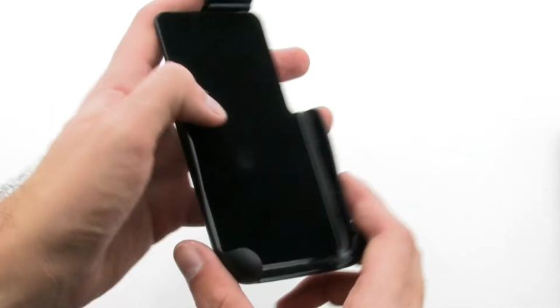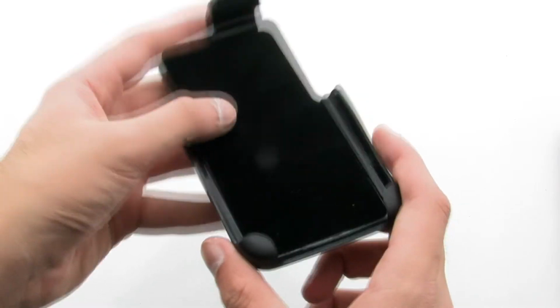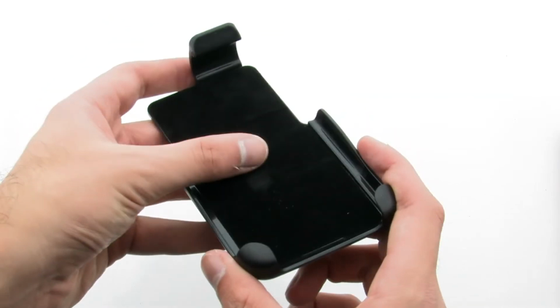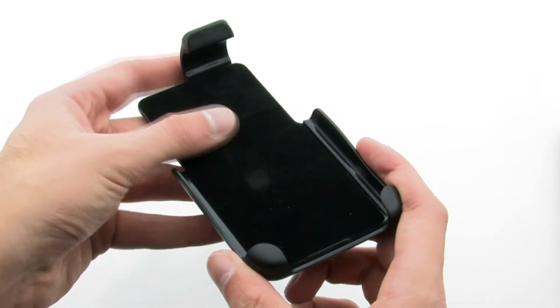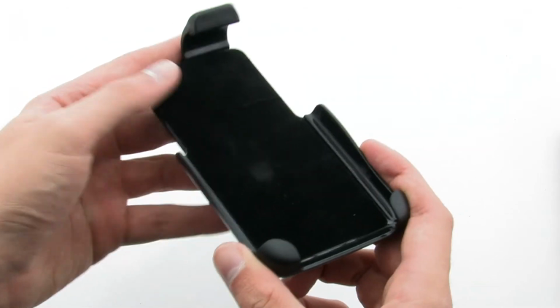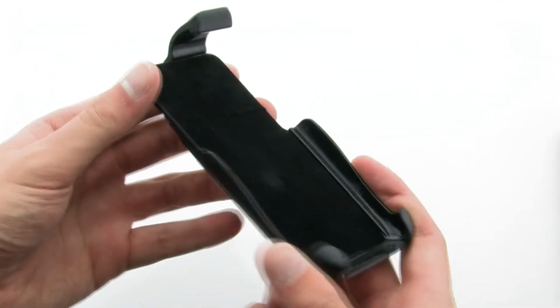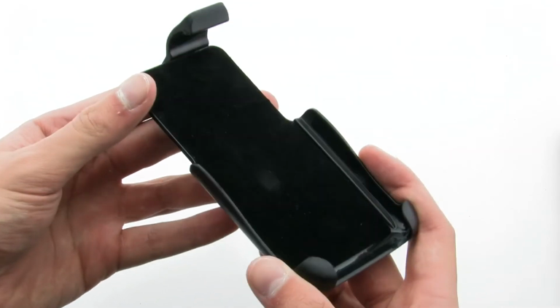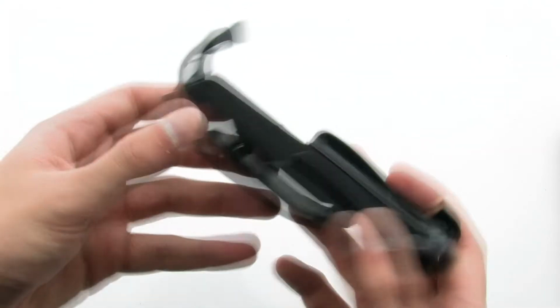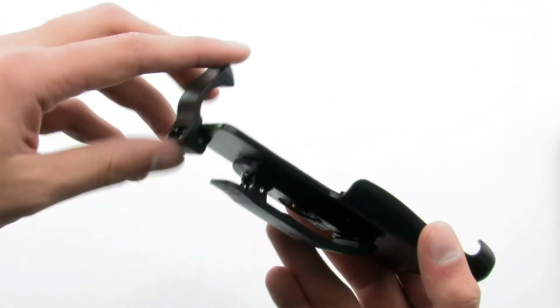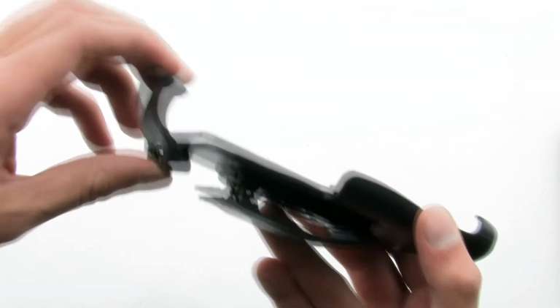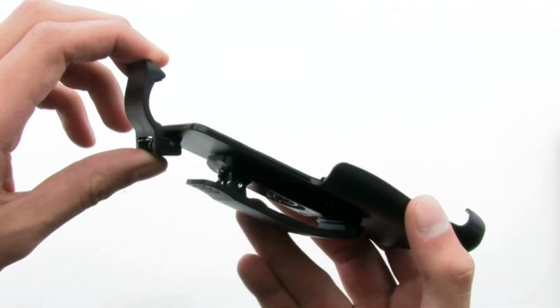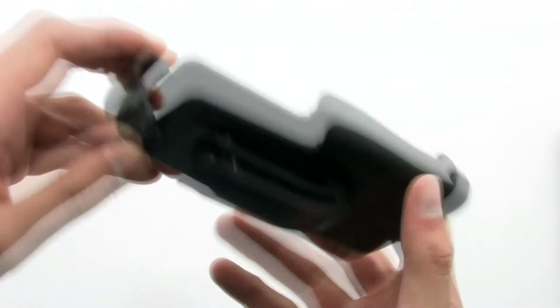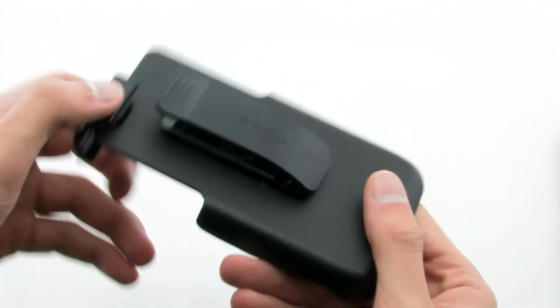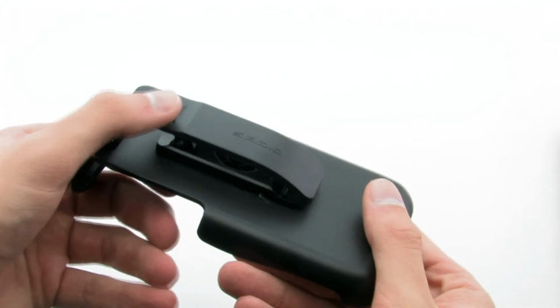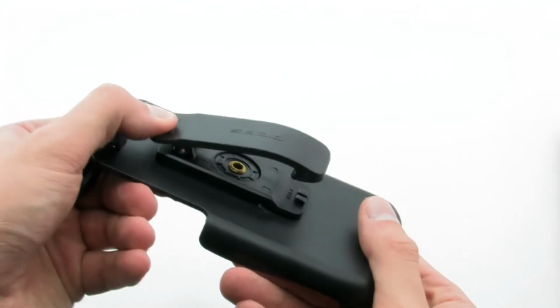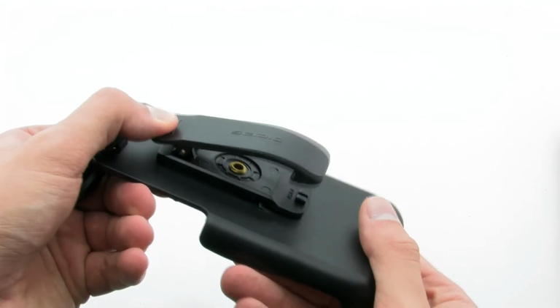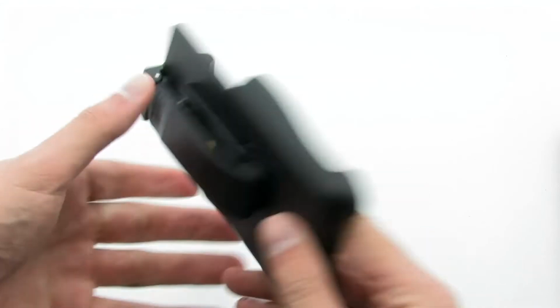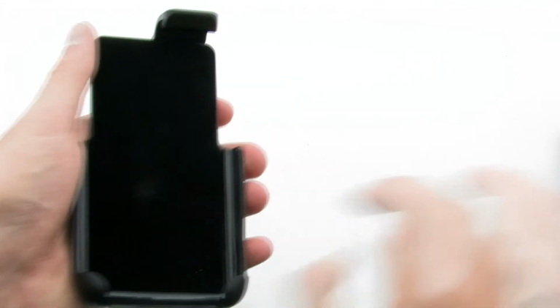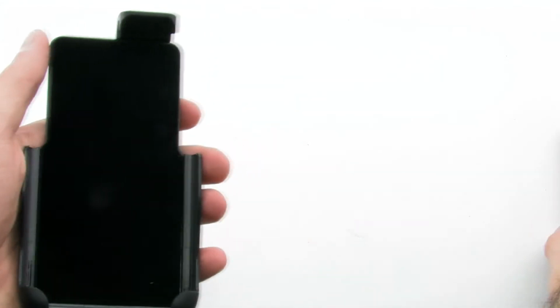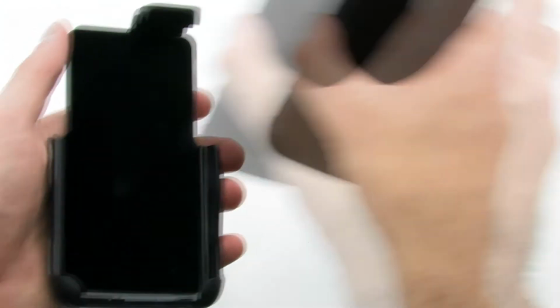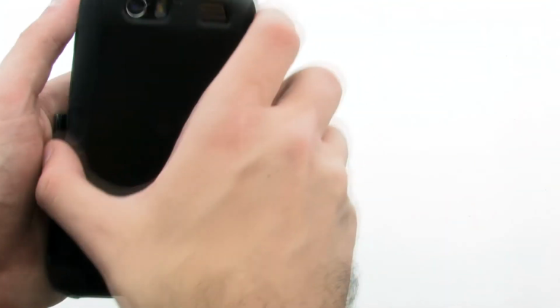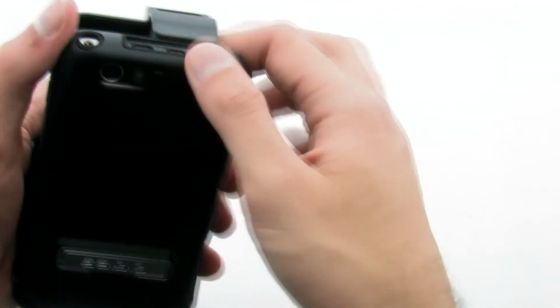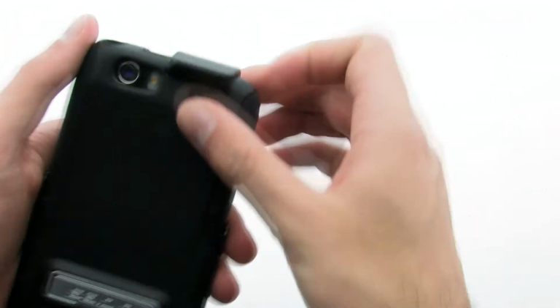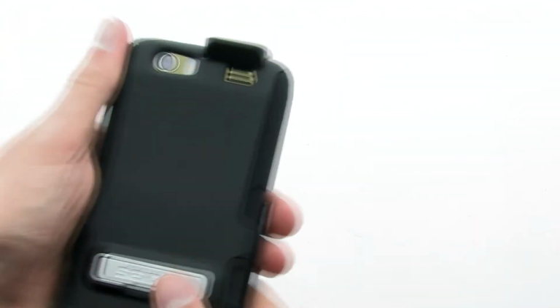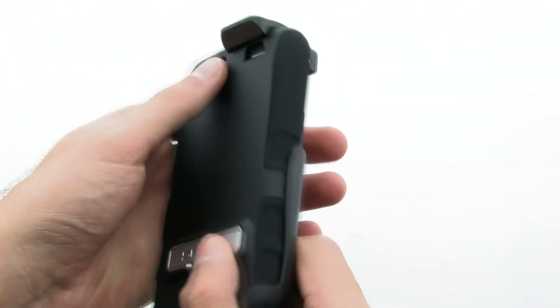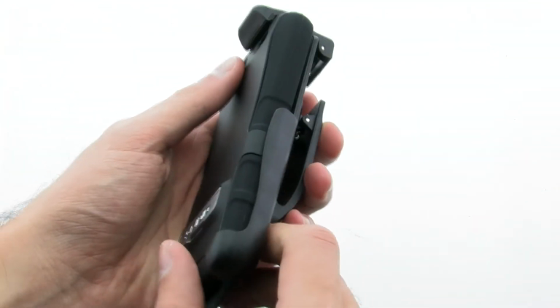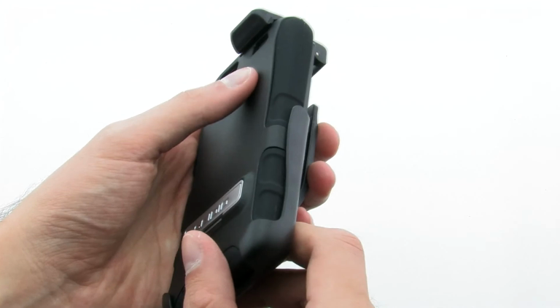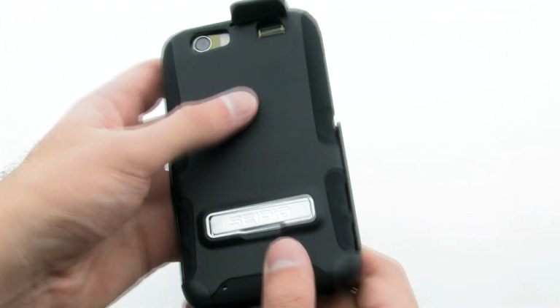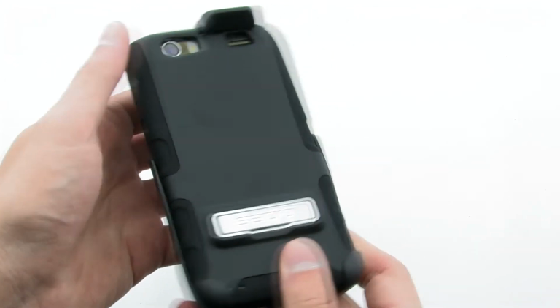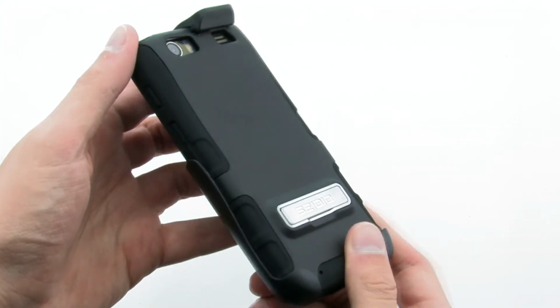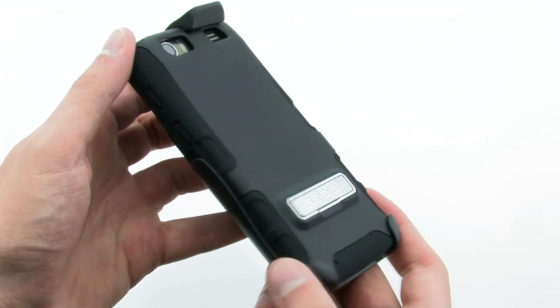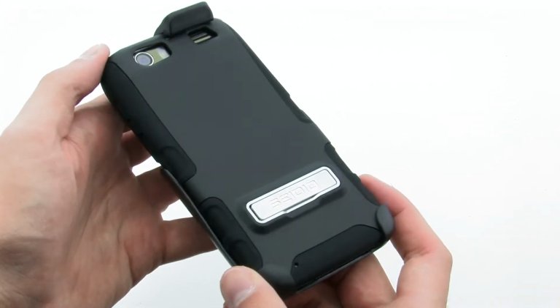The holster allows you to both protect and transport your device on your side, thanks to the felt interior and secure spring clip on the top and rear. The CDO active holster for the Motorola Atrix HD.